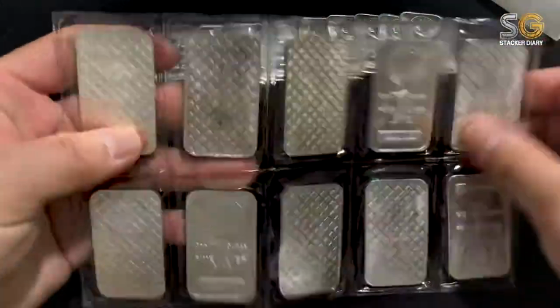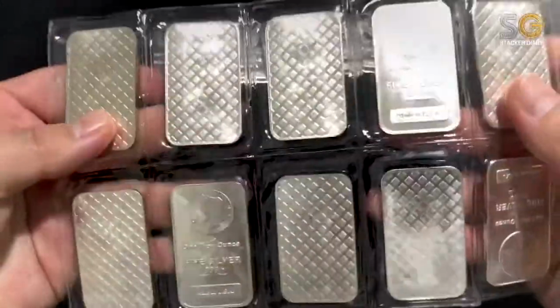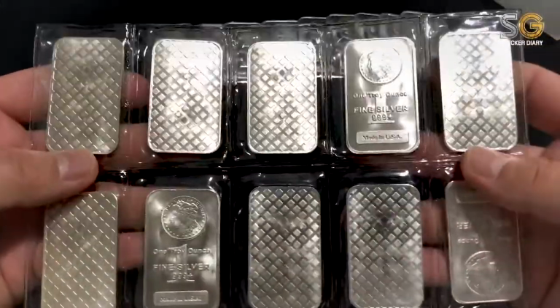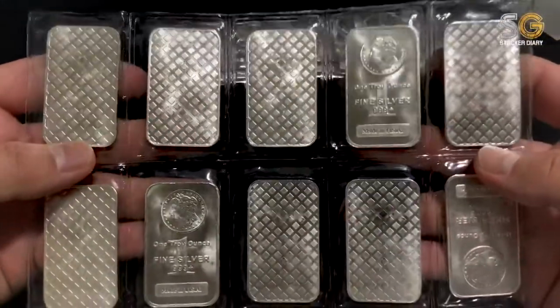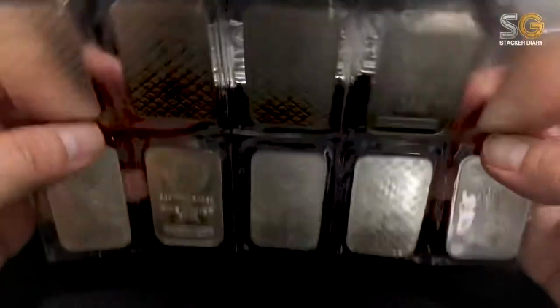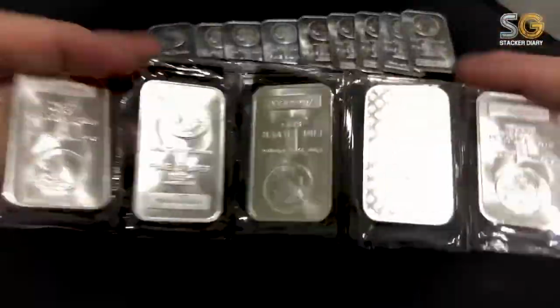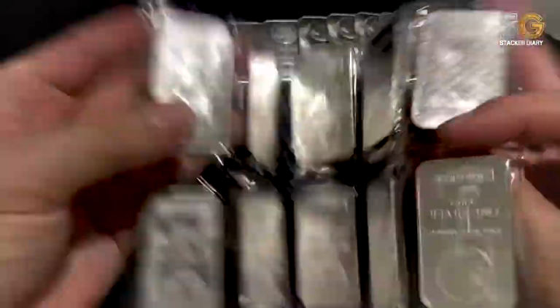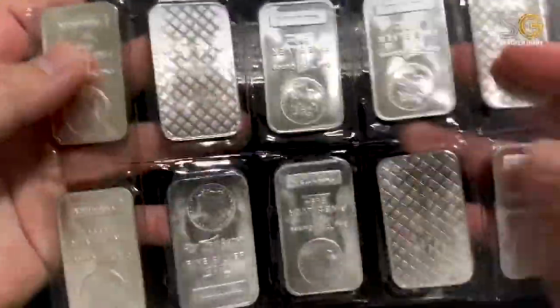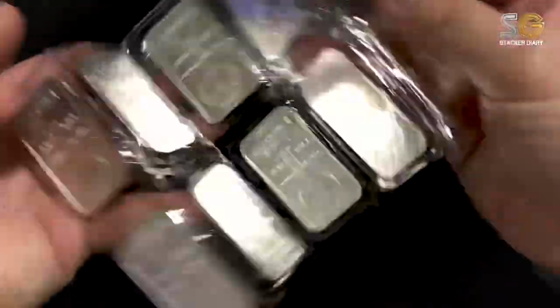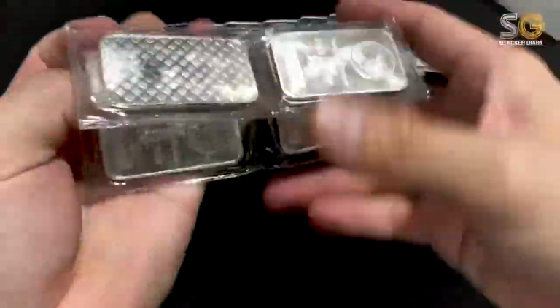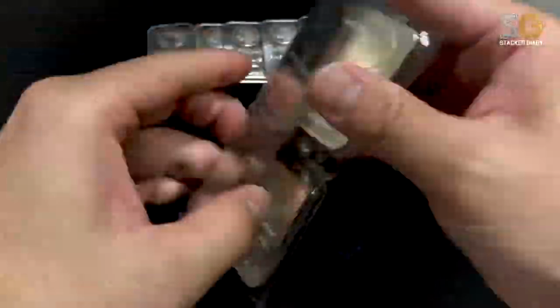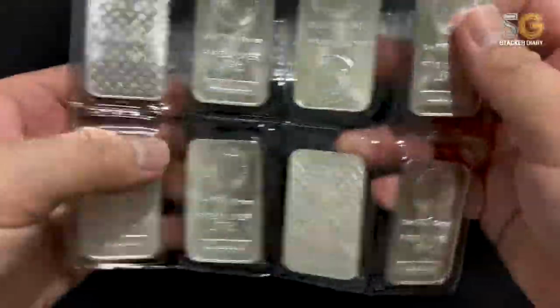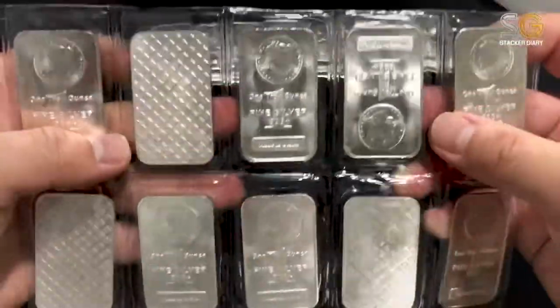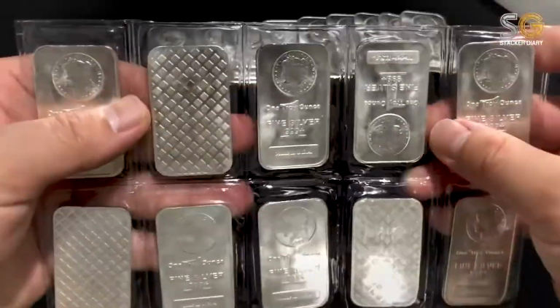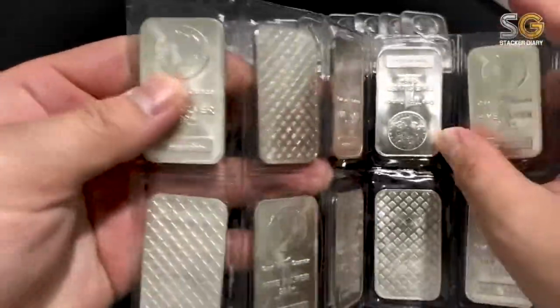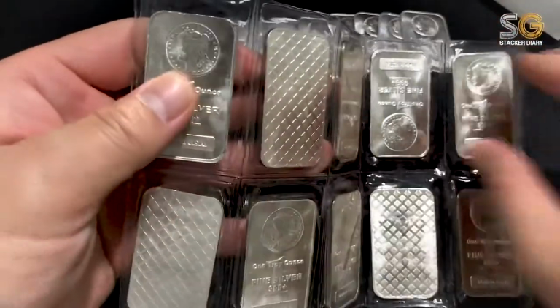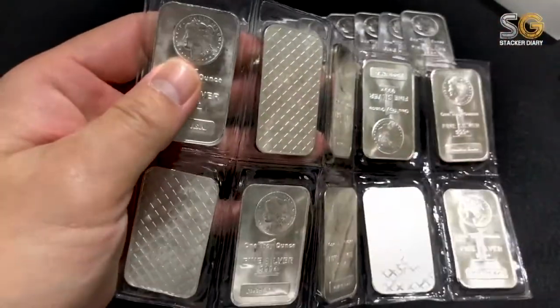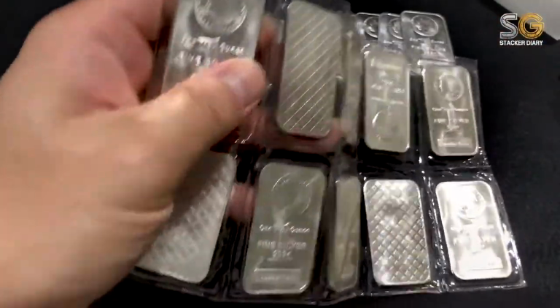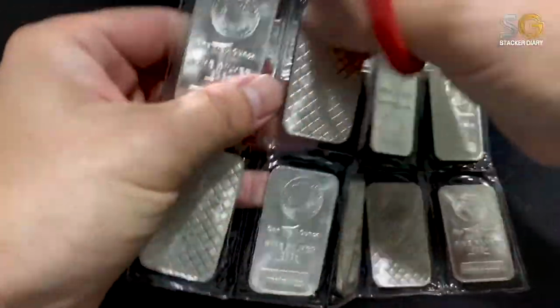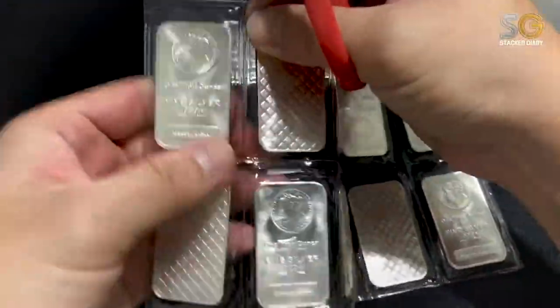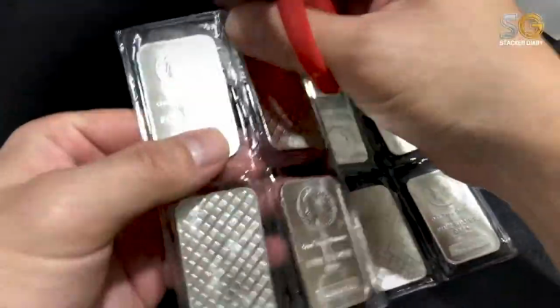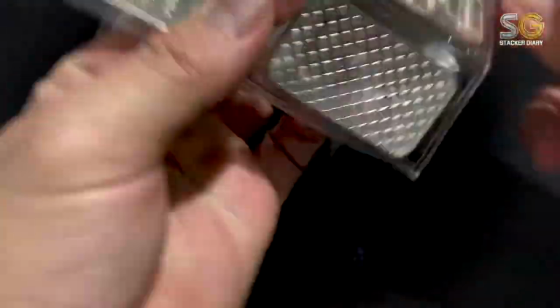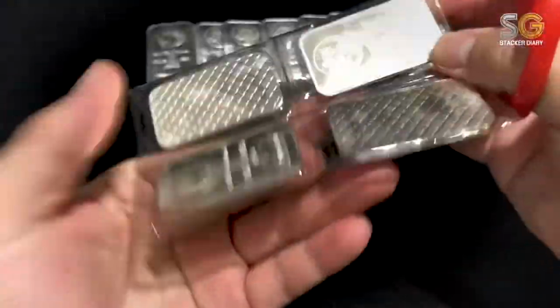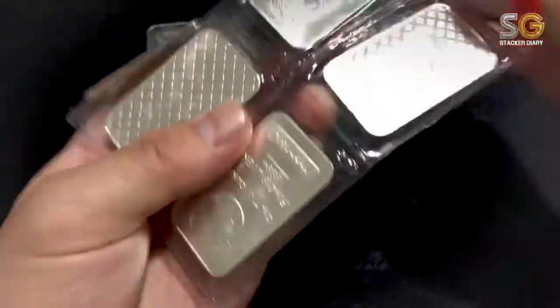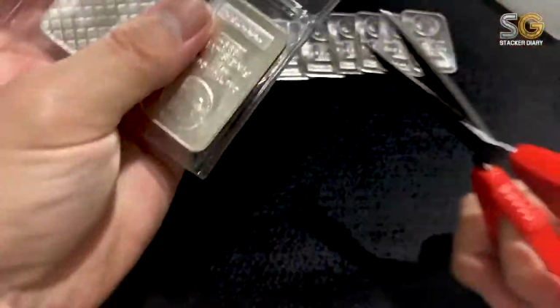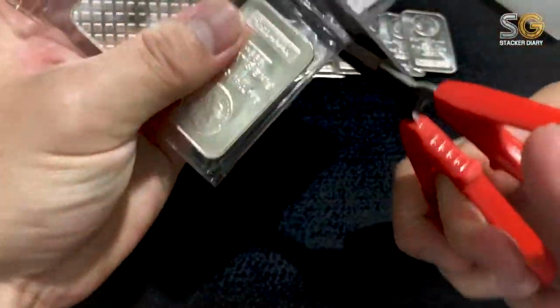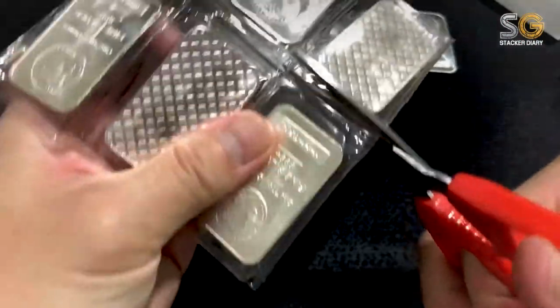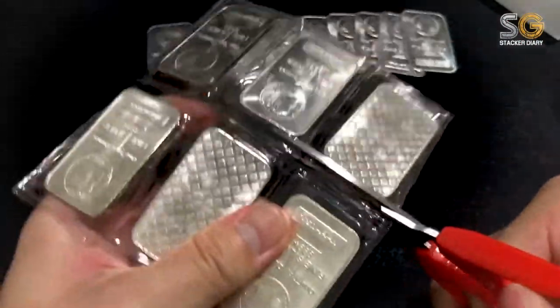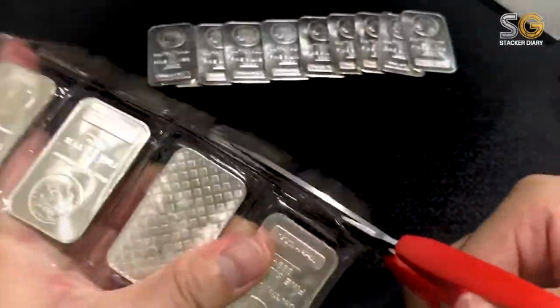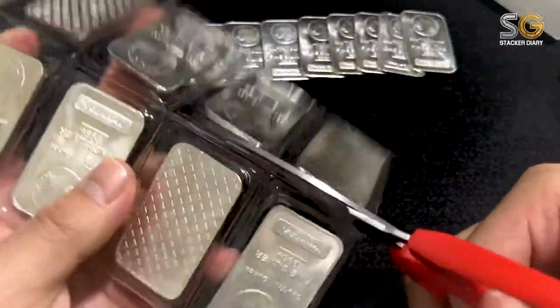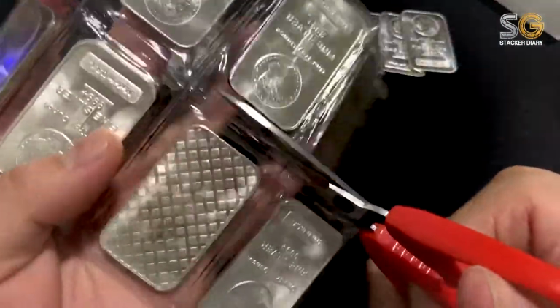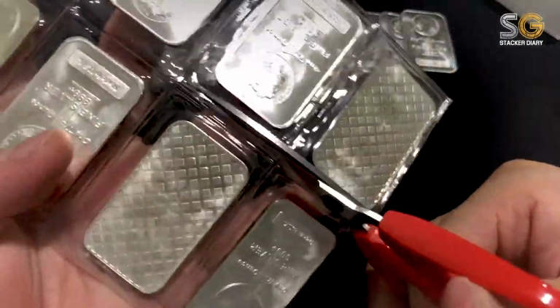So now let's cut it out, take it out from the plastic, and put it into the tube. So exciting!